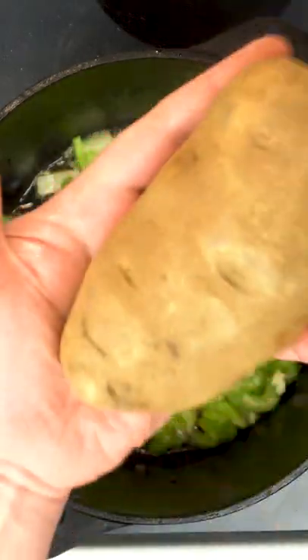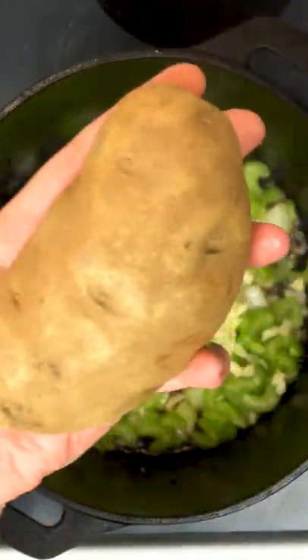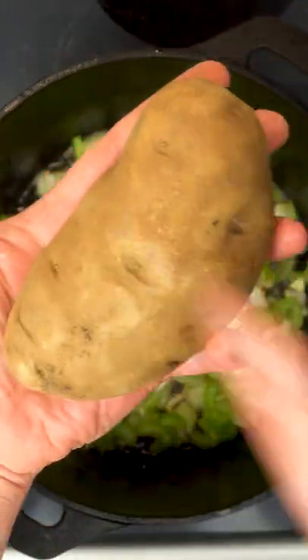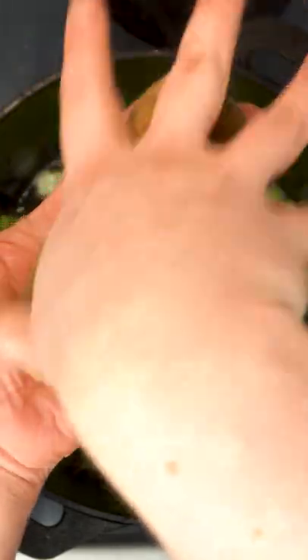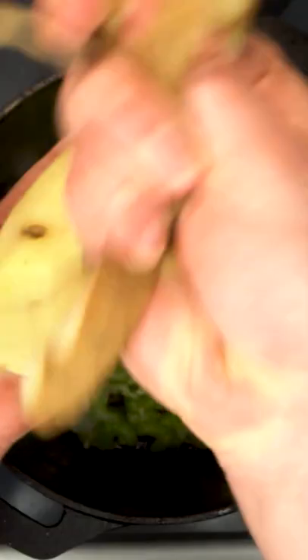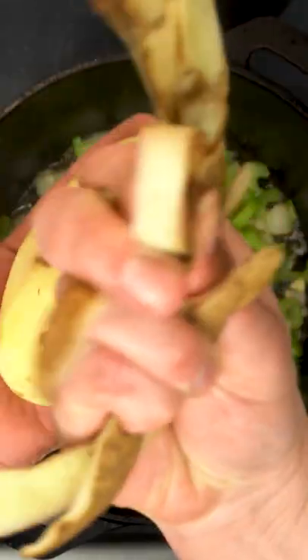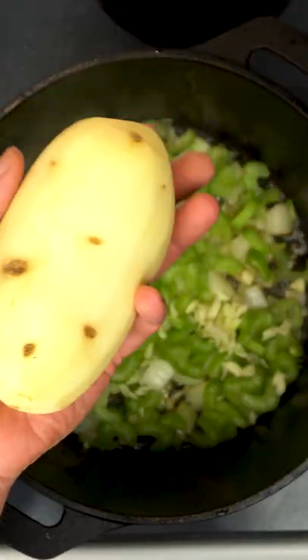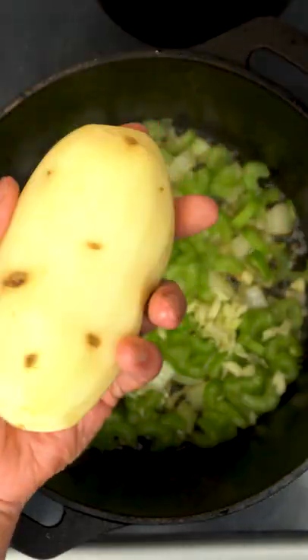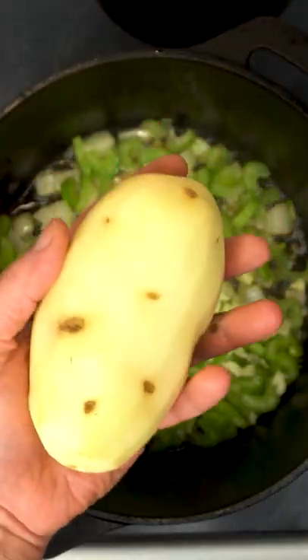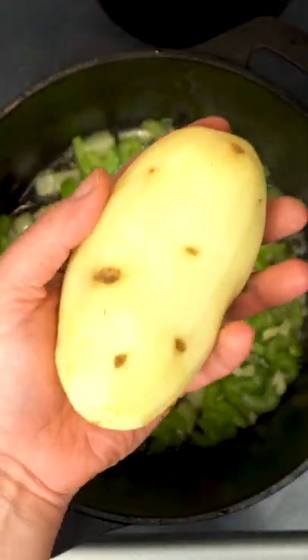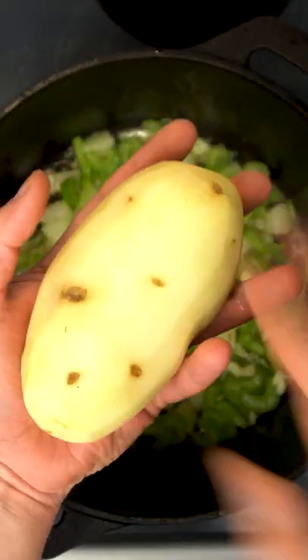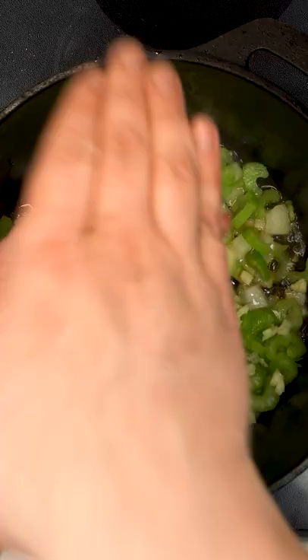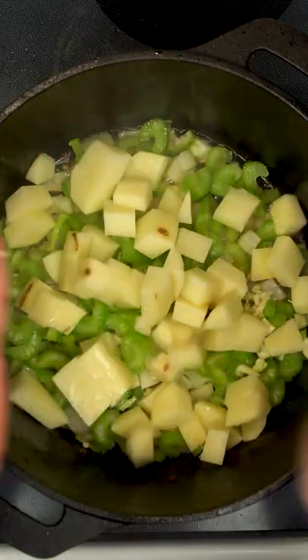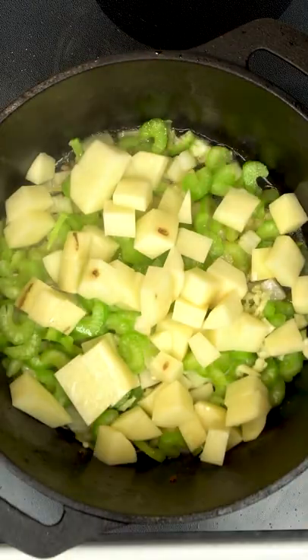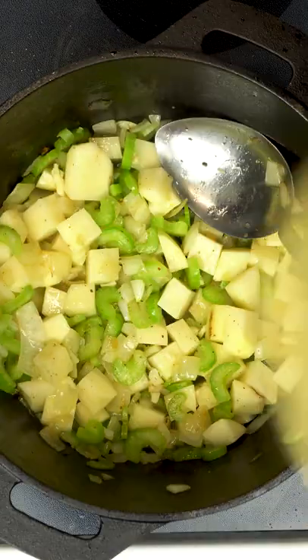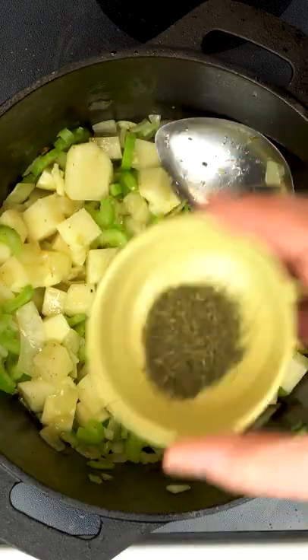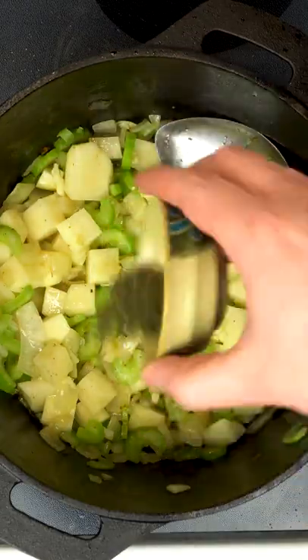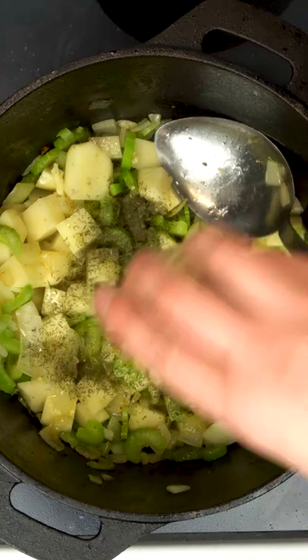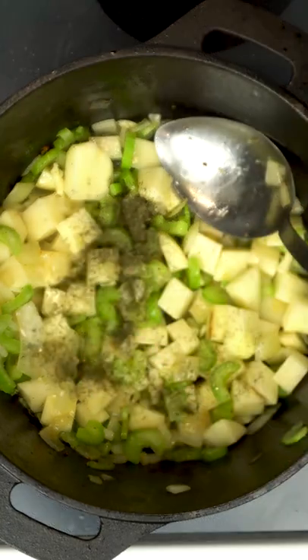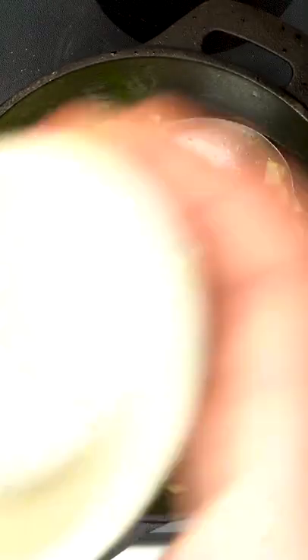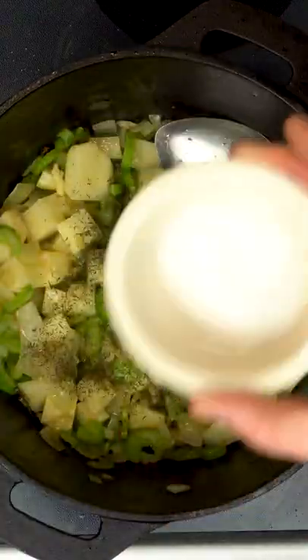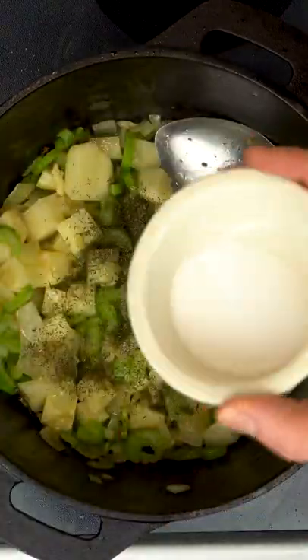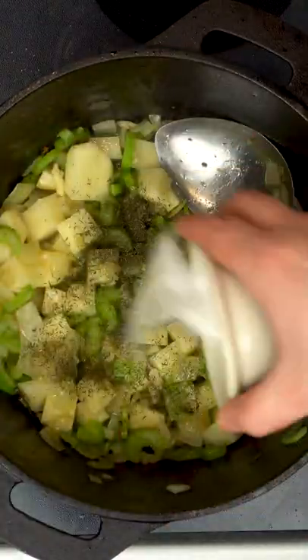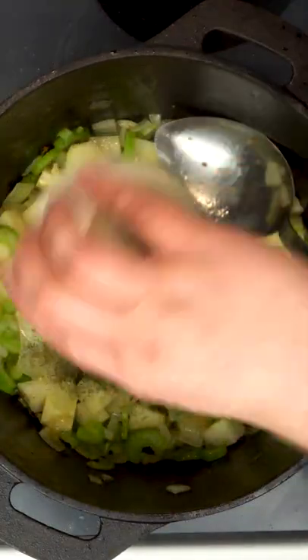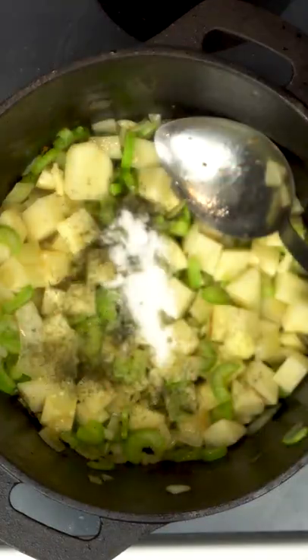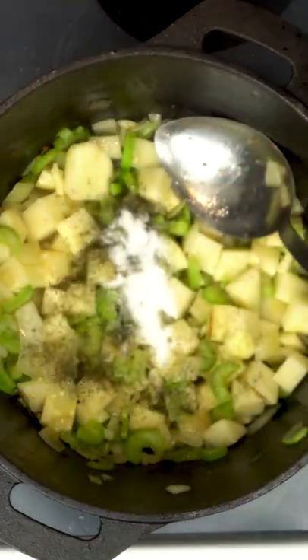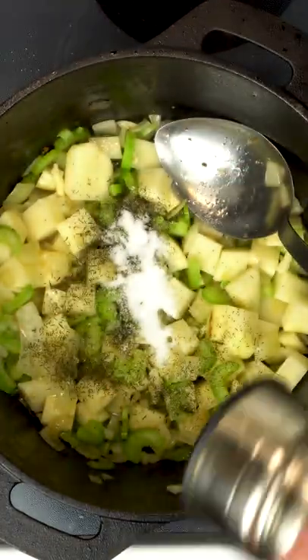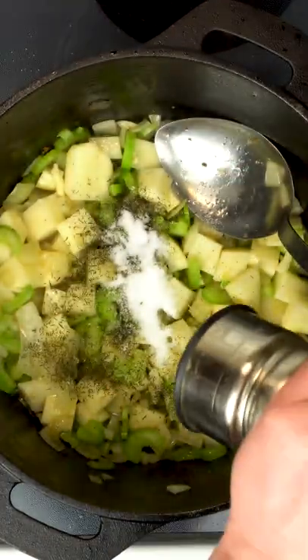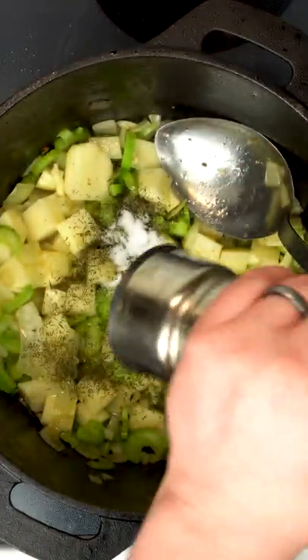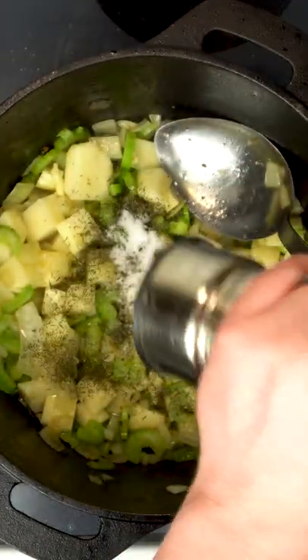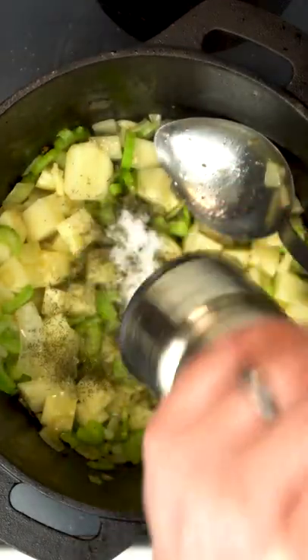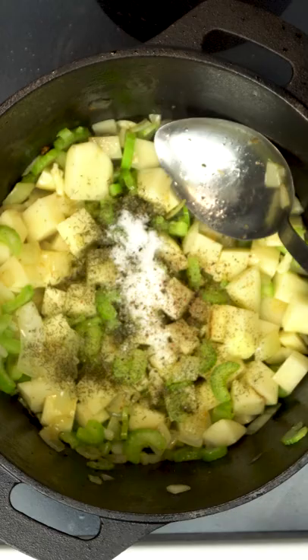We're also going to add this large appealing russet potato — just chop that in there. Next we're going to add 1 tablespoon of dill and about 2 teaspoons of salt along with fresh cracked pepper to taste.